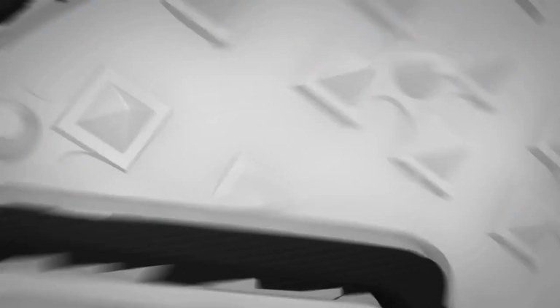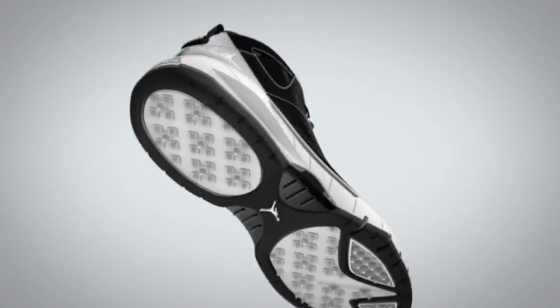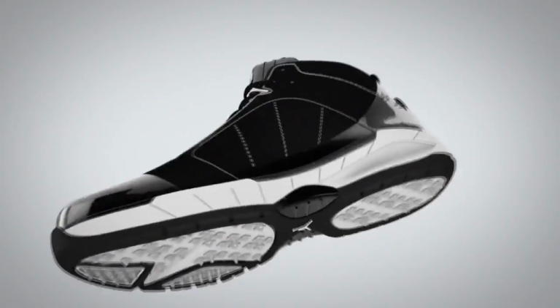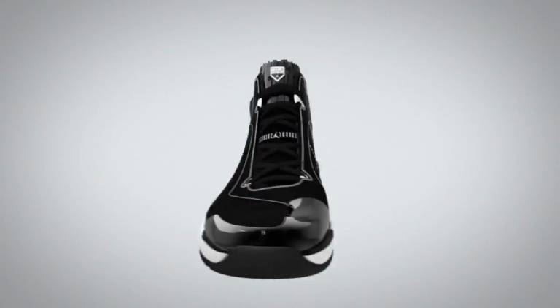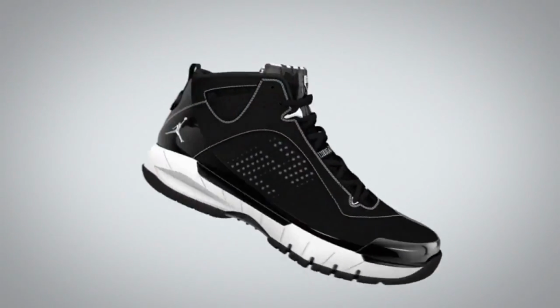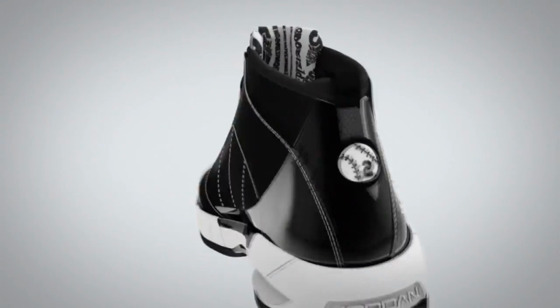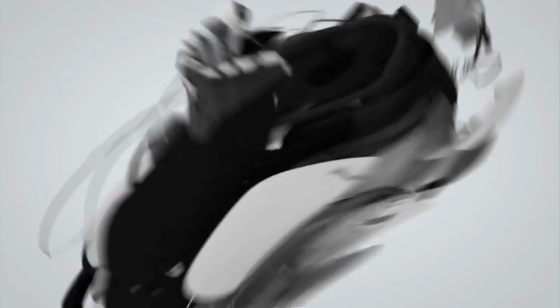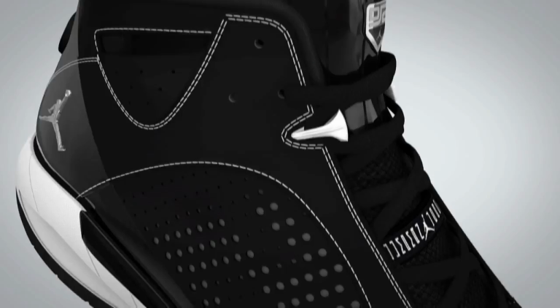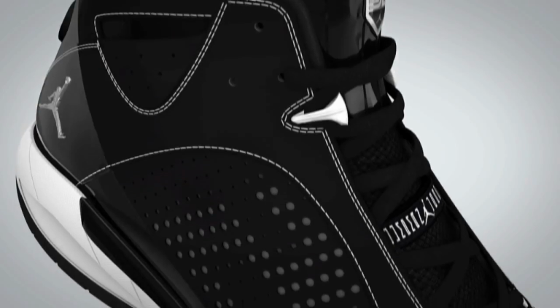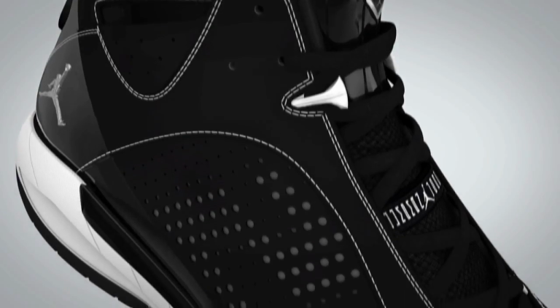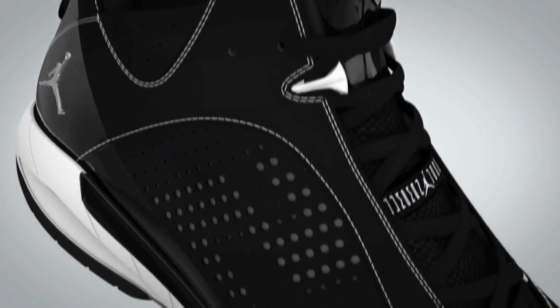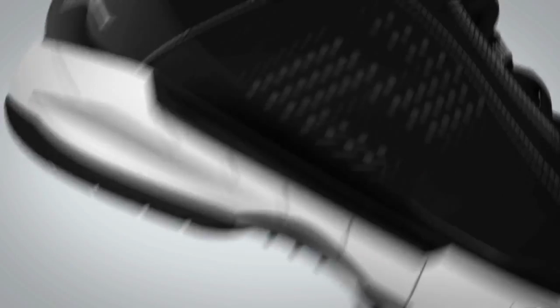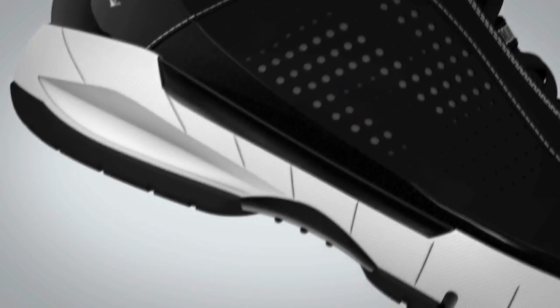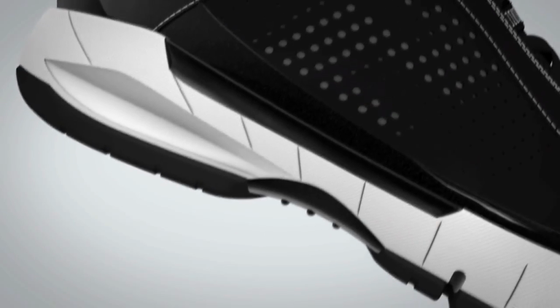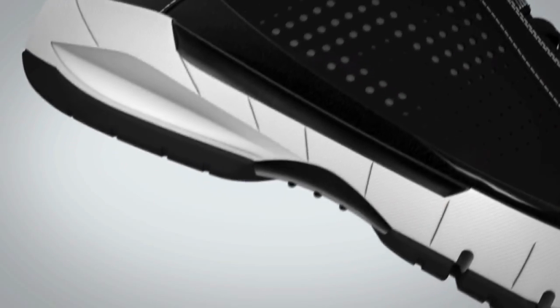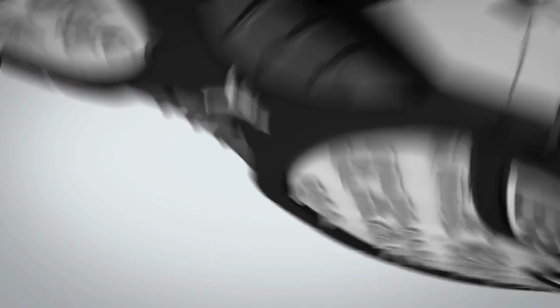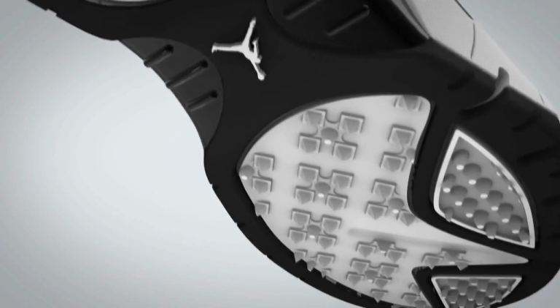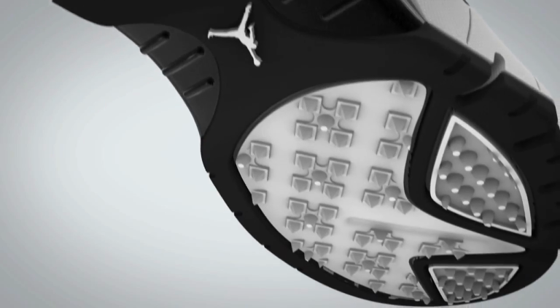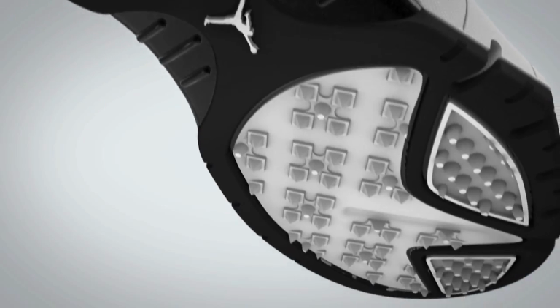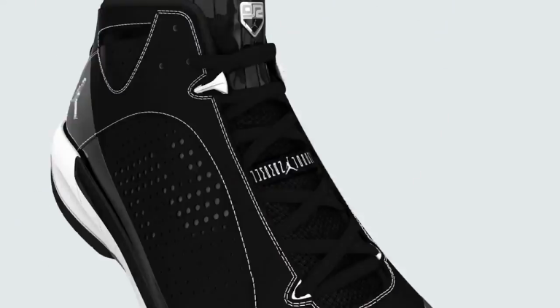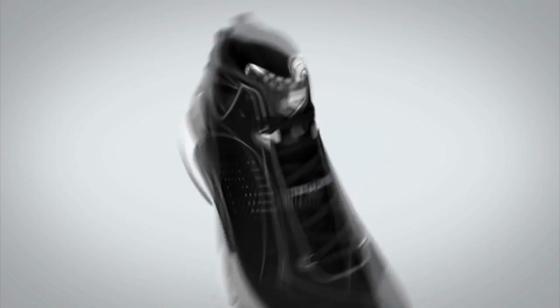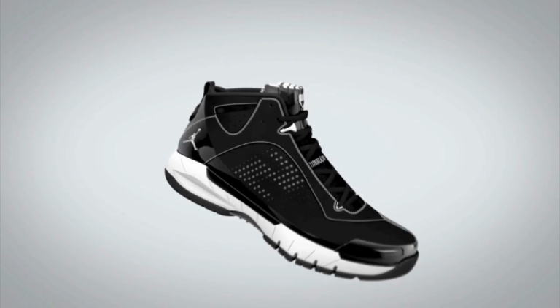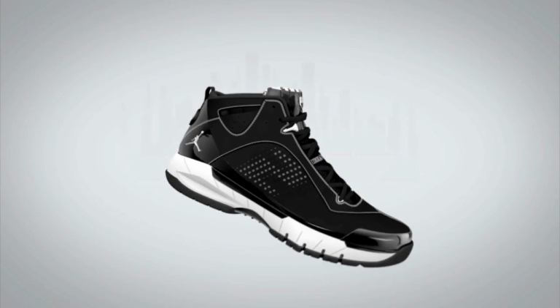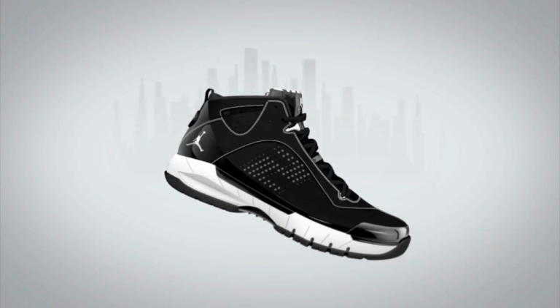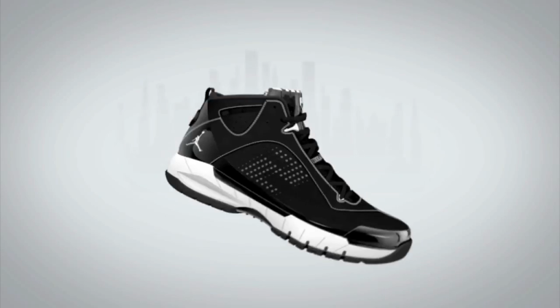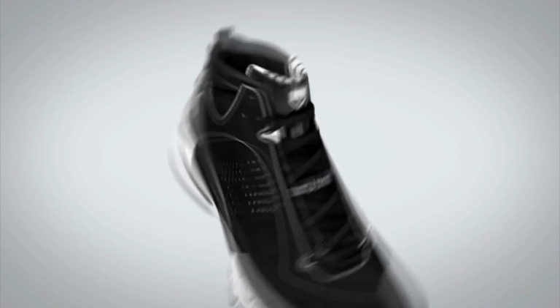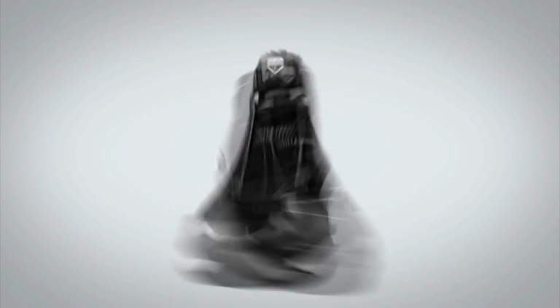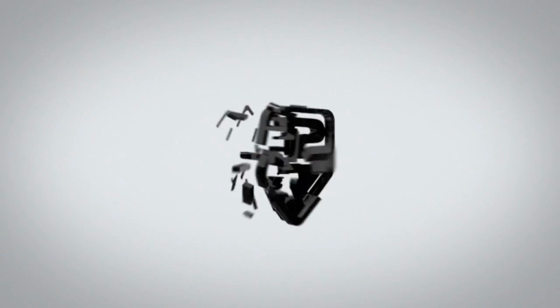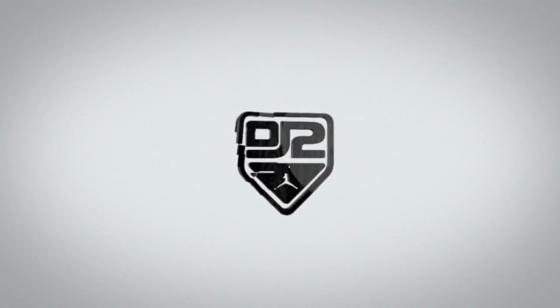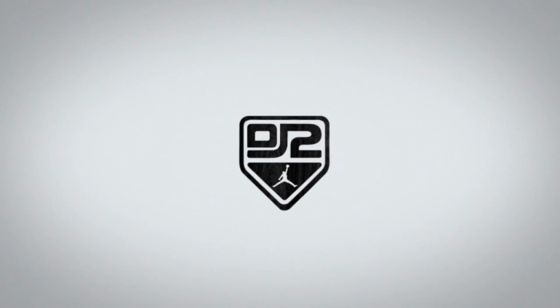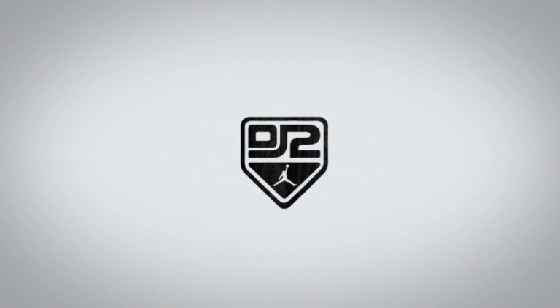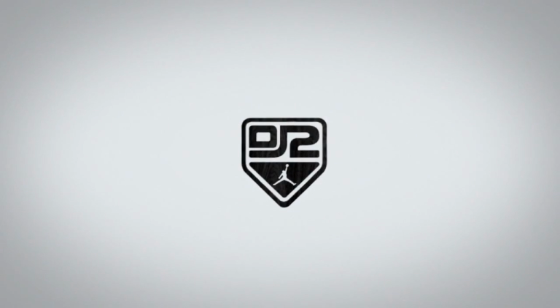The Throwback is made for Derek's punishing workouts with its locked-down fit, lightweight cushioning, and multi-surface traction. The Jordan Jeter Throwback — ready to make history all over again.